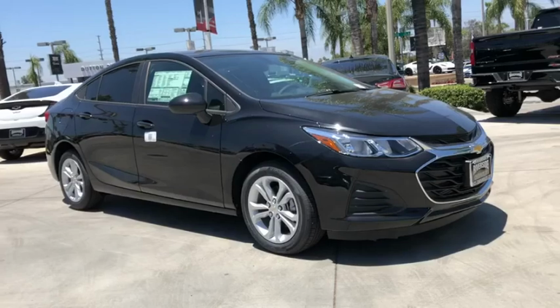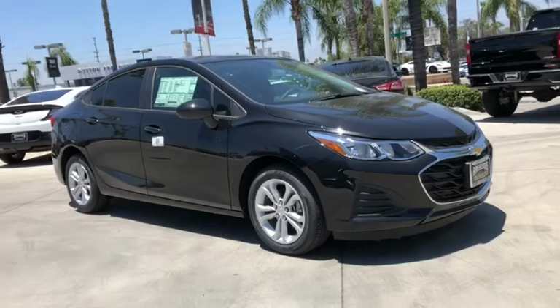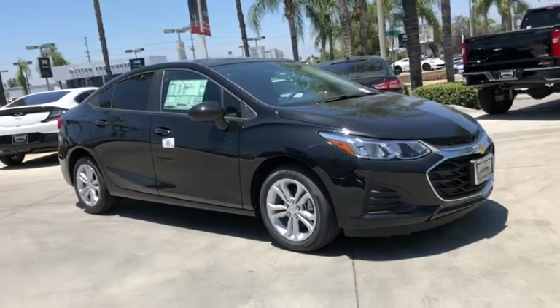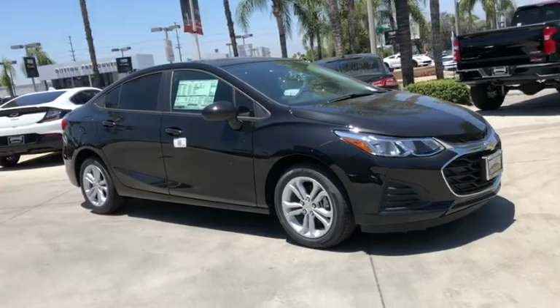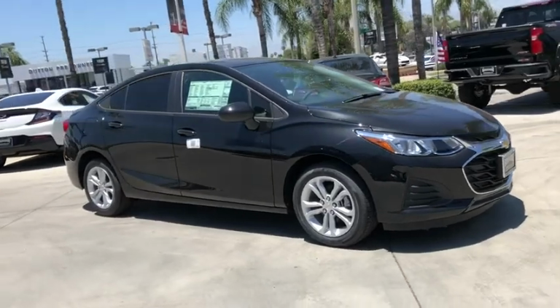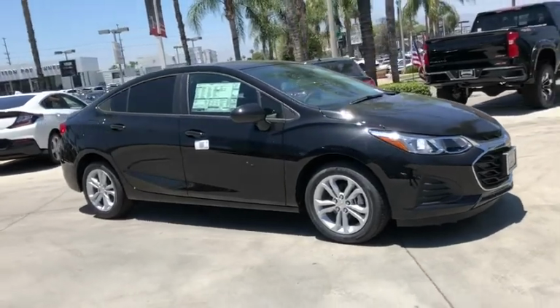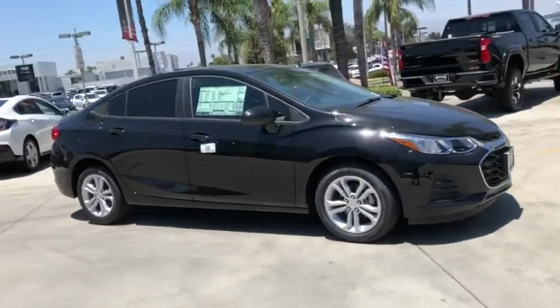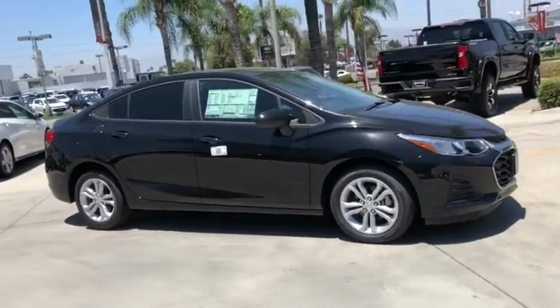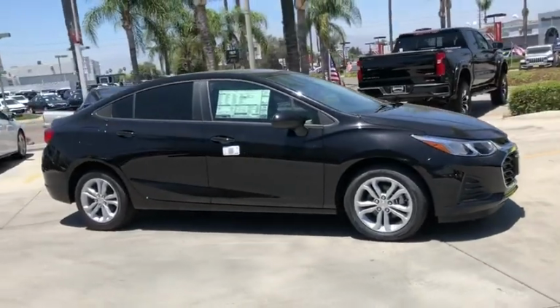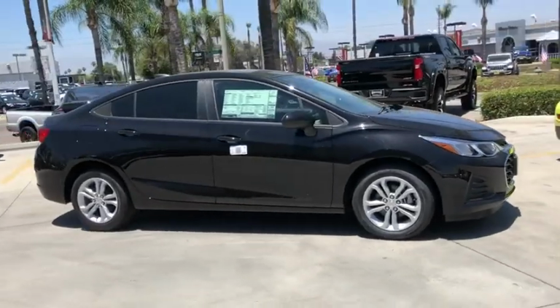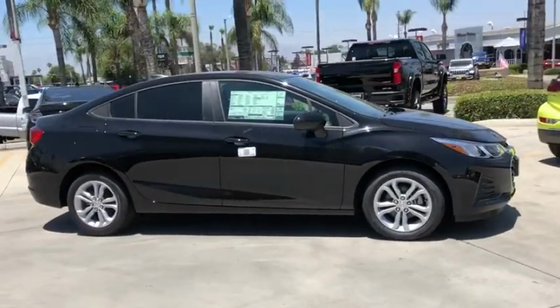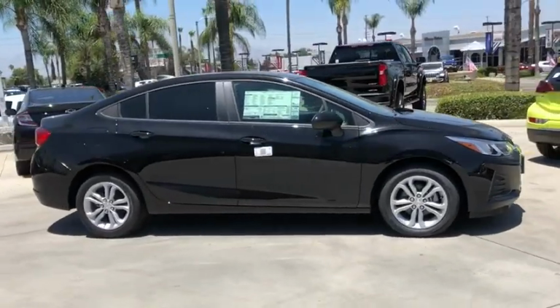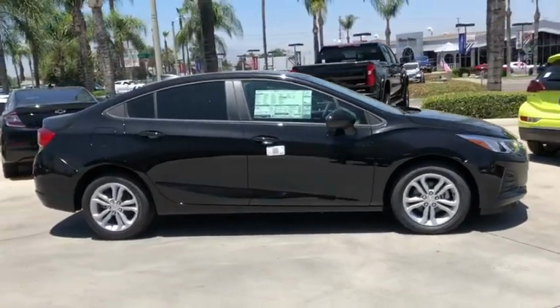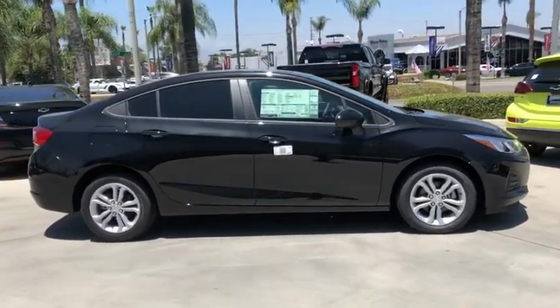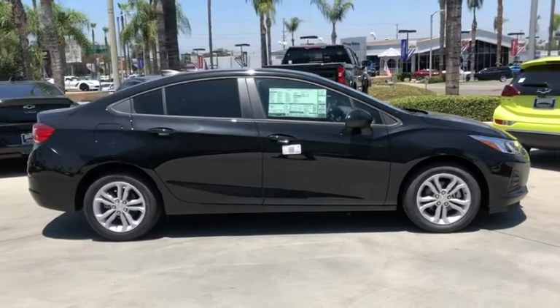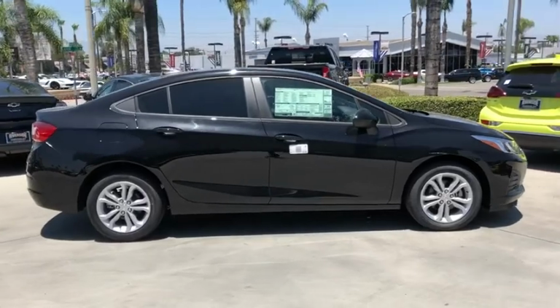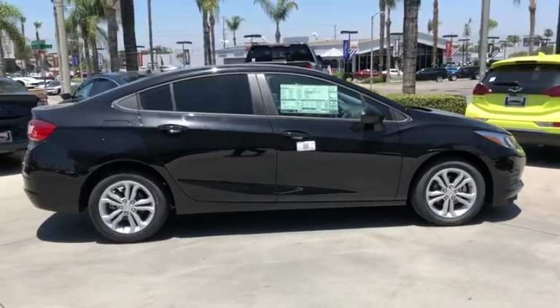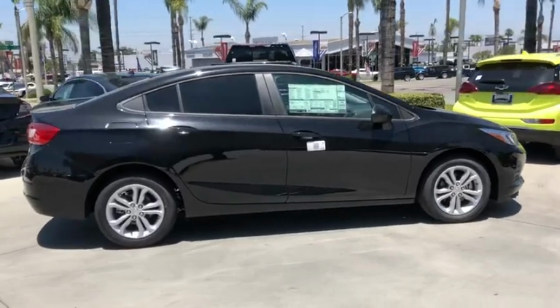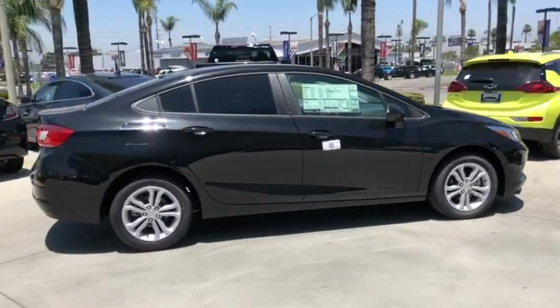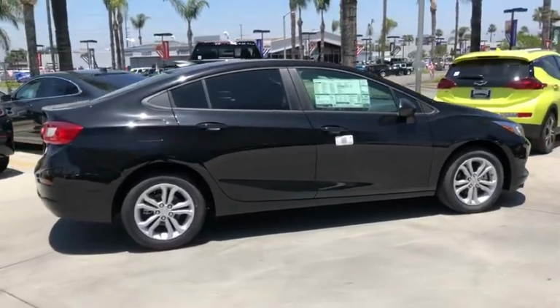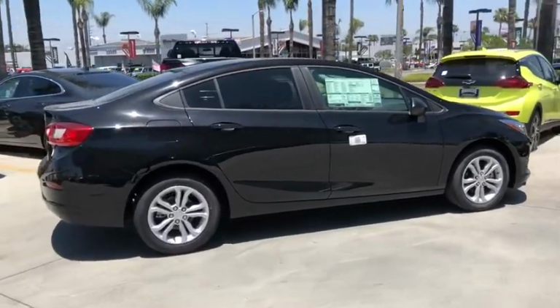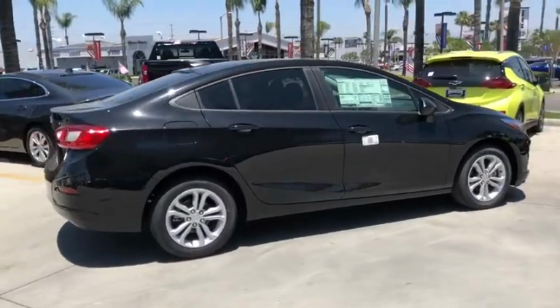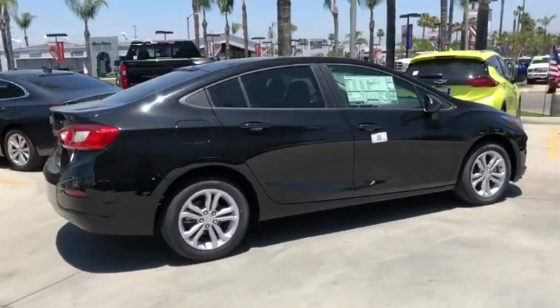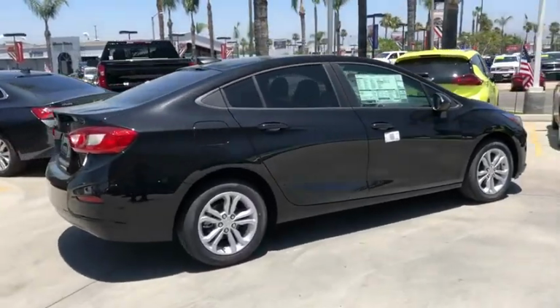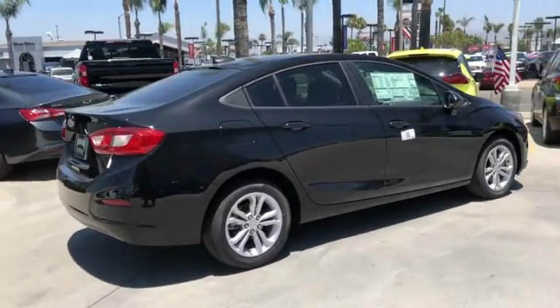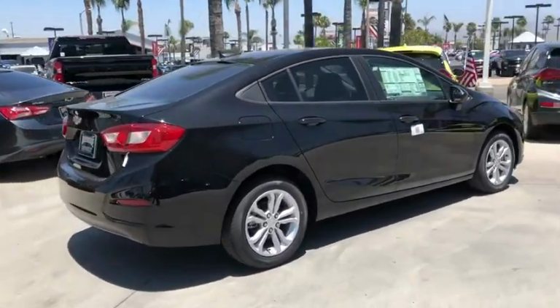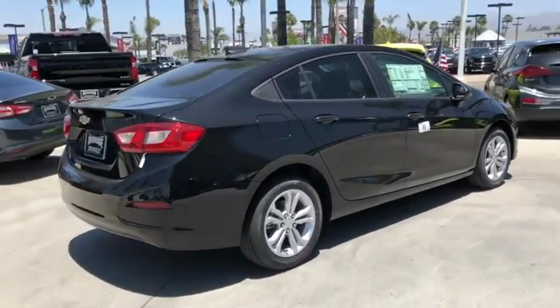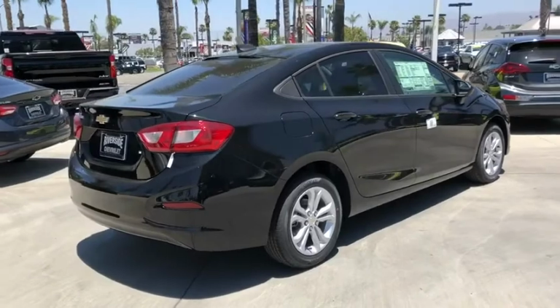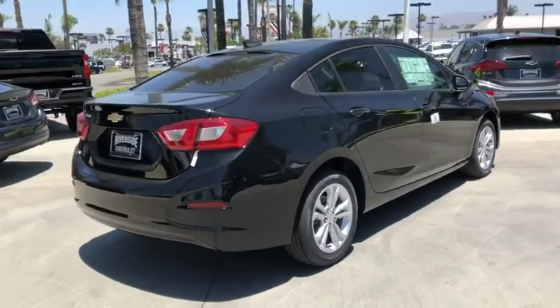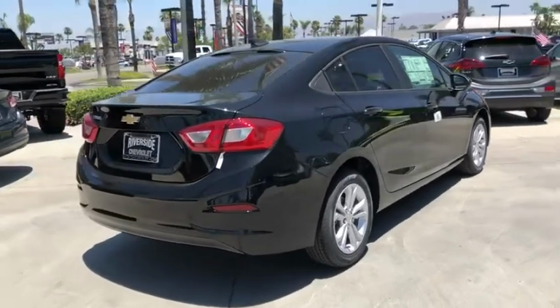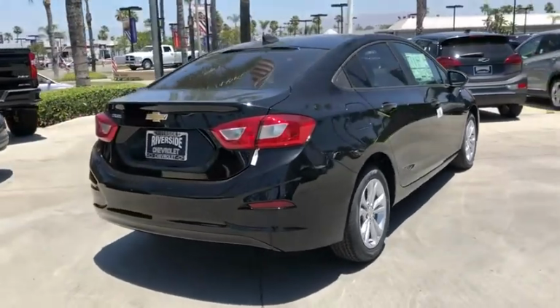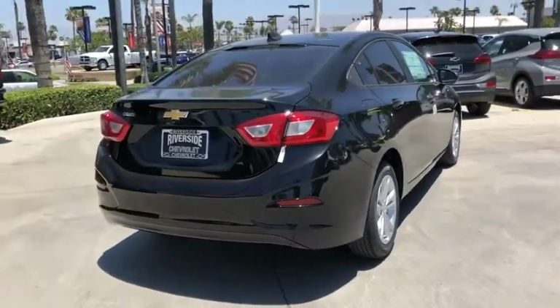Make a great choice today with the 2019 Chevrolet Cruze. The Cruze Blueprint calls for more than you'd expect. This vehicle has less than 100 miles. Here are some of this vehicle's great options.